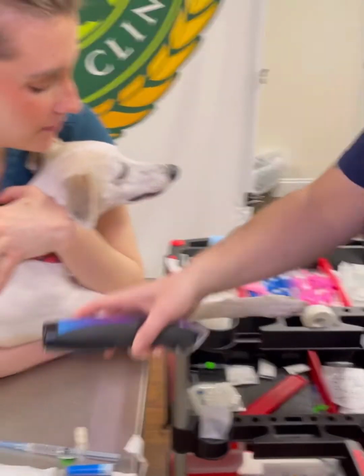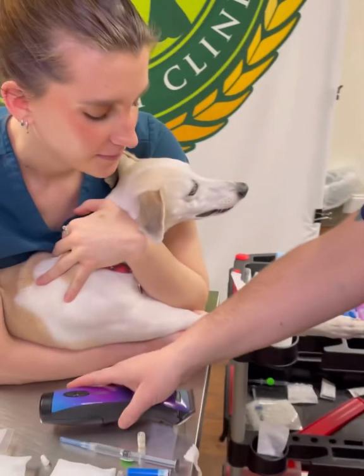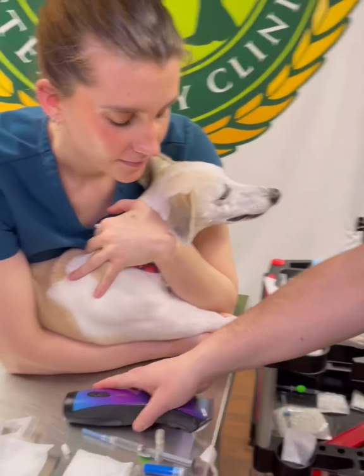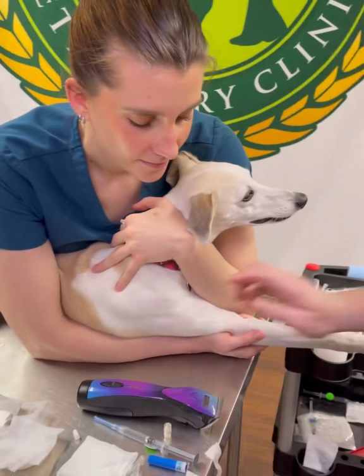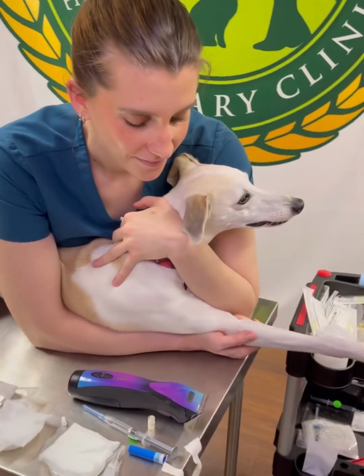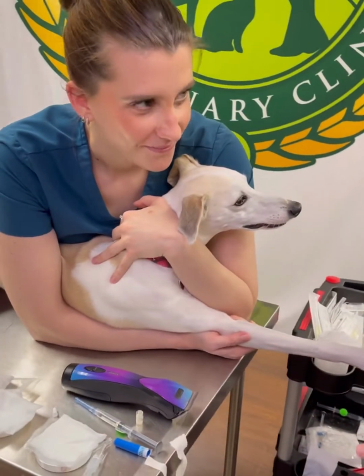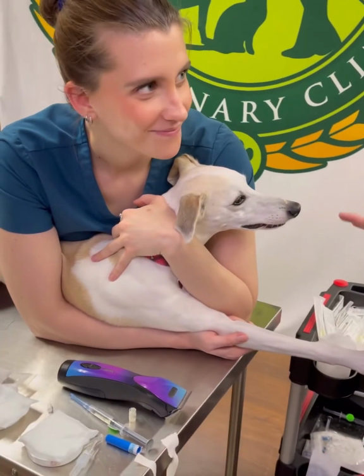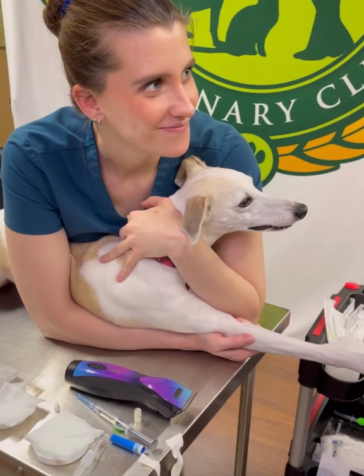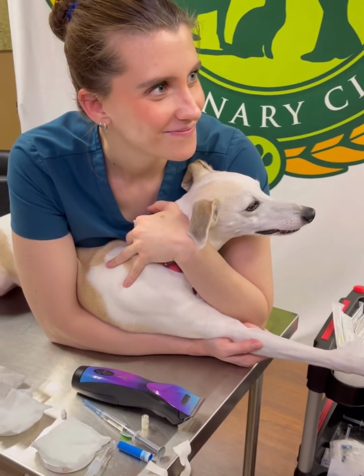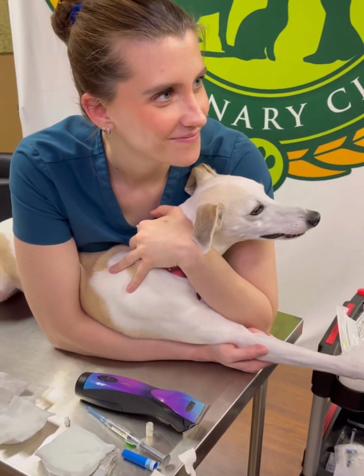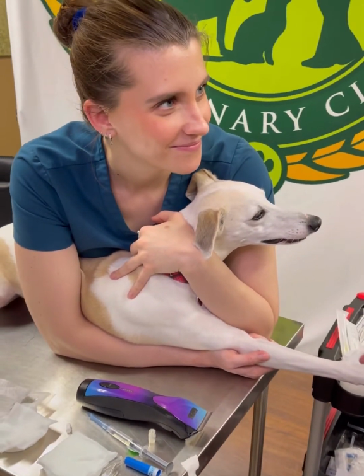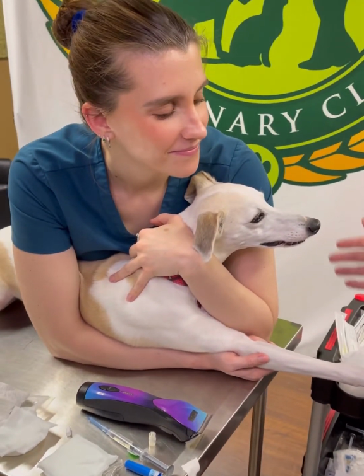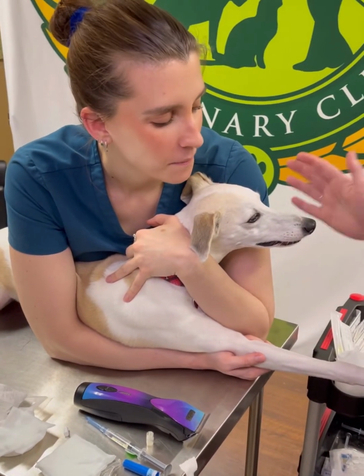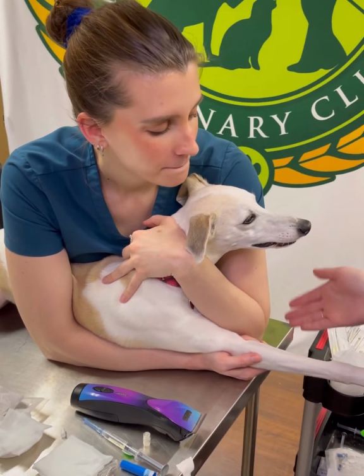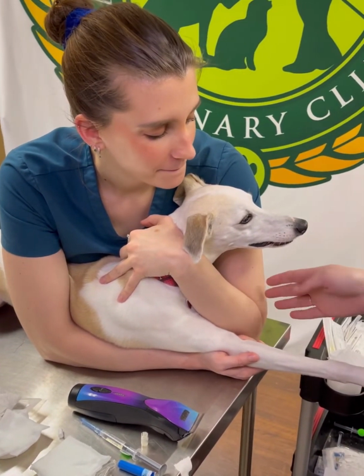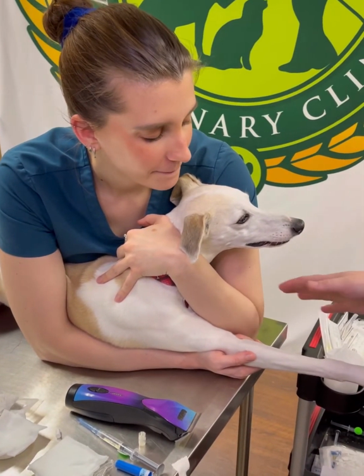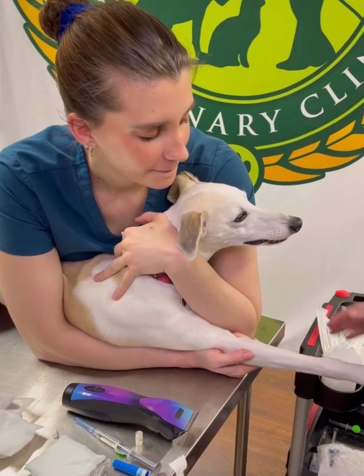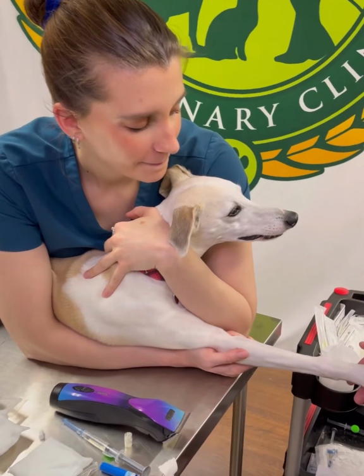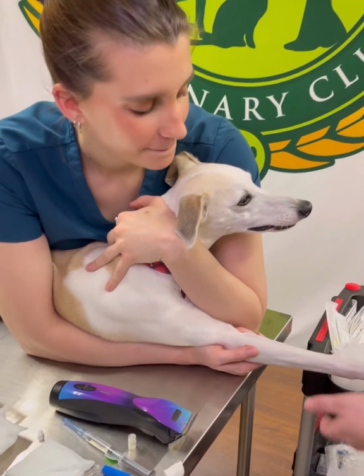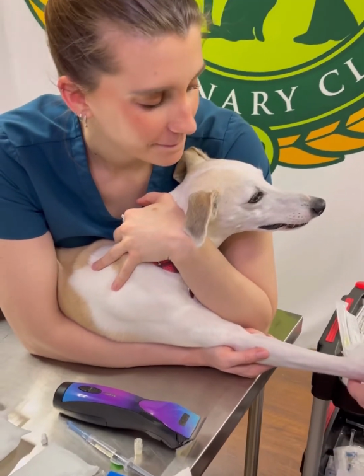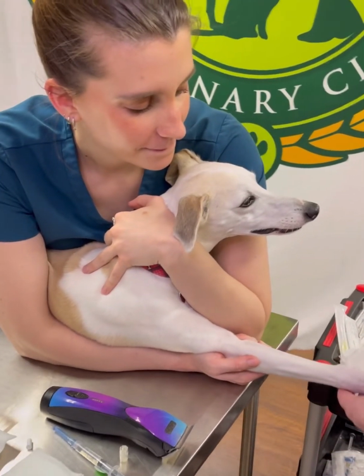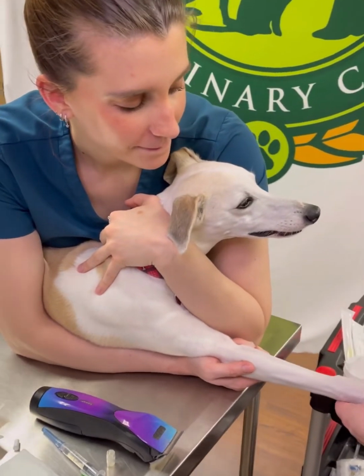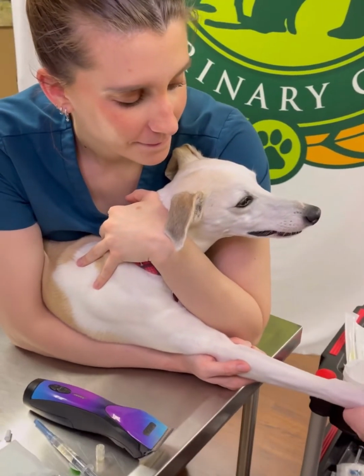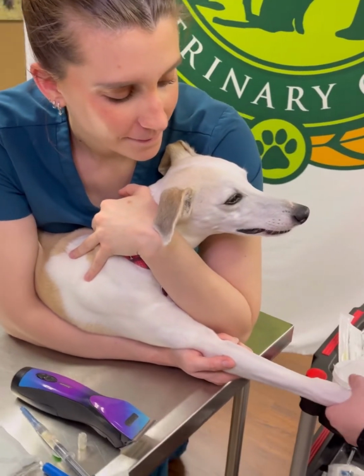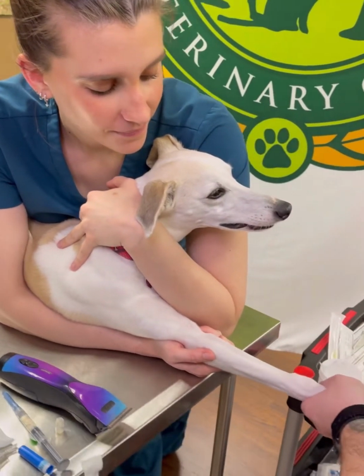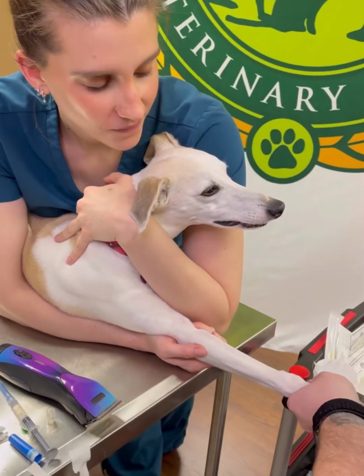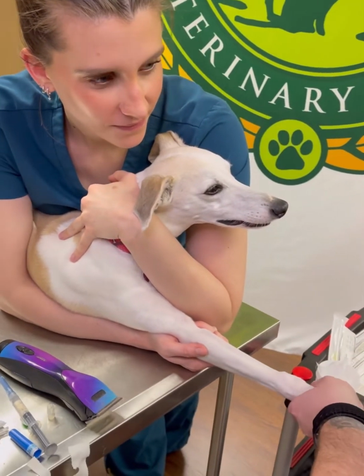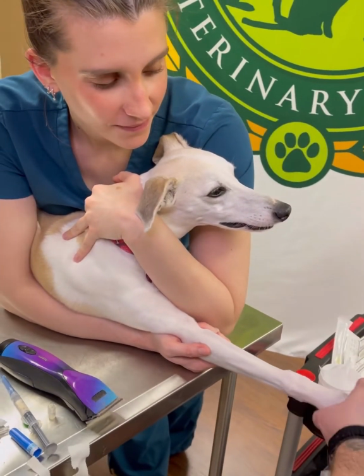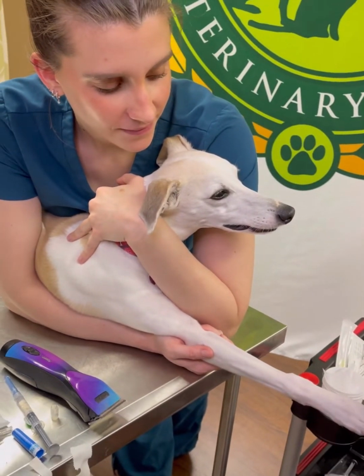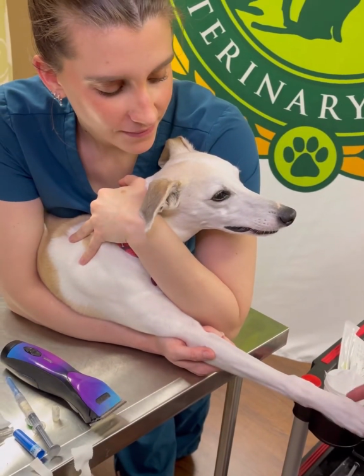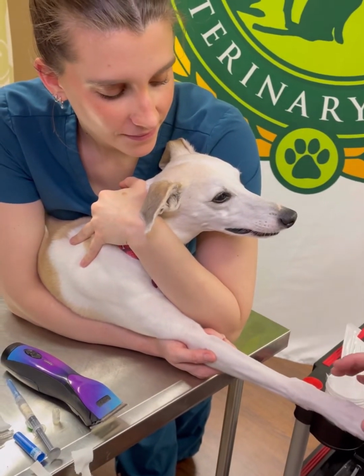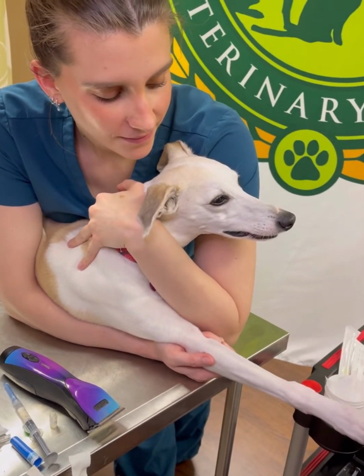Our assistant Madison here — this is a very important job — is the restrainer. She has a nice arm around the dog's neck and she's extending the elbow for me. The restrainer's job is very important.